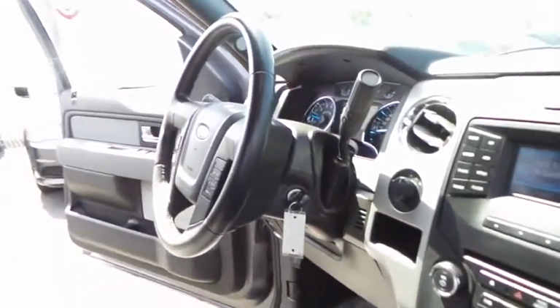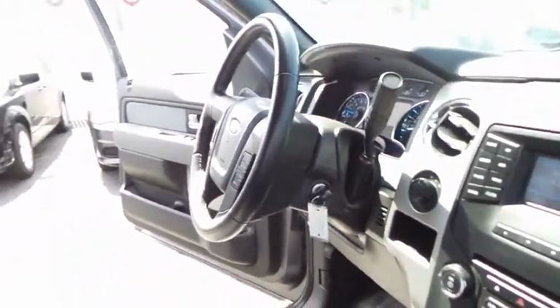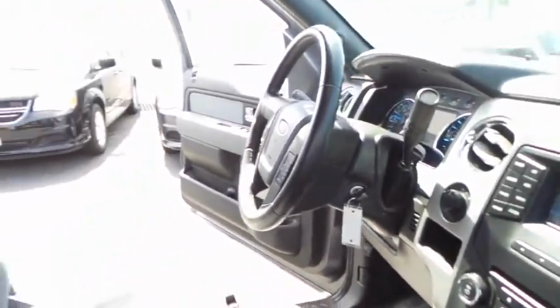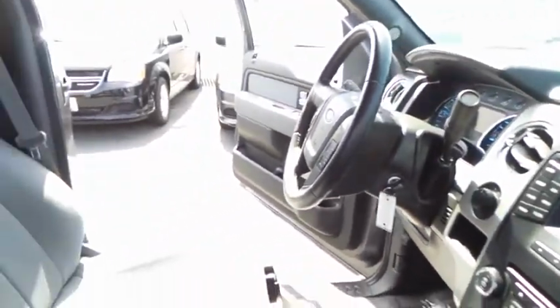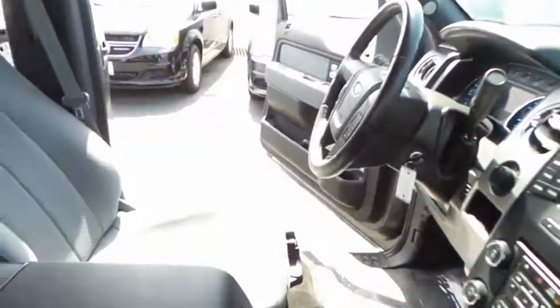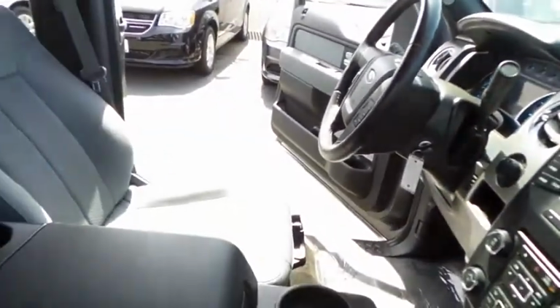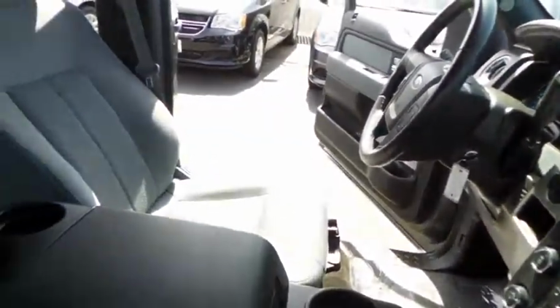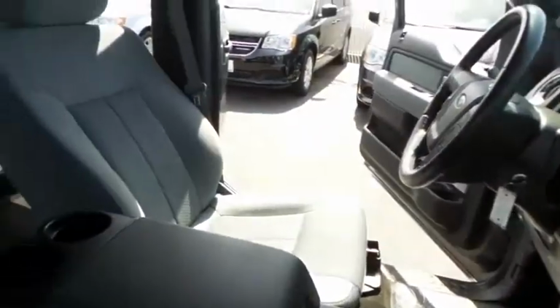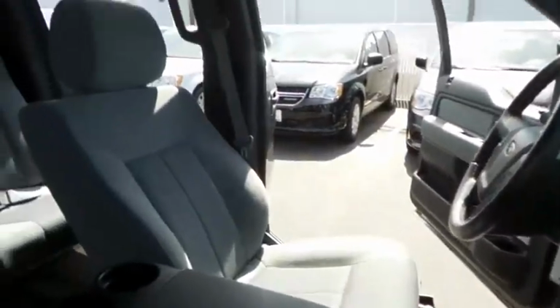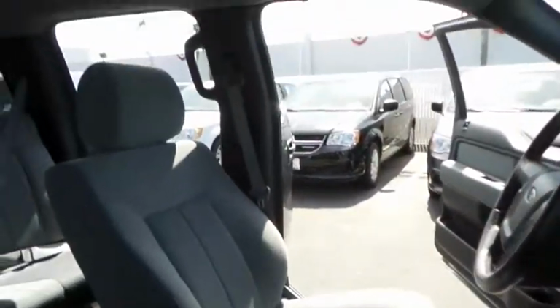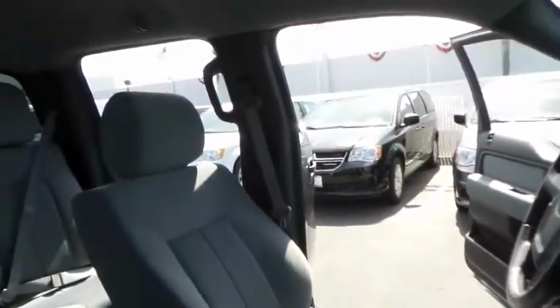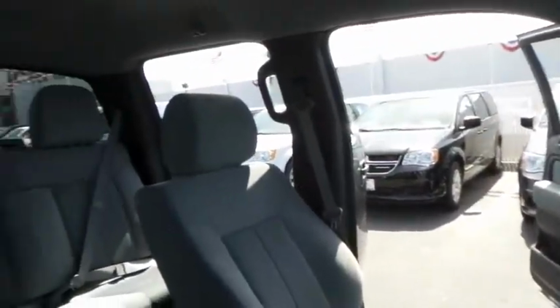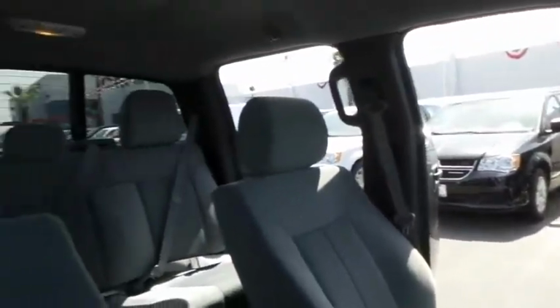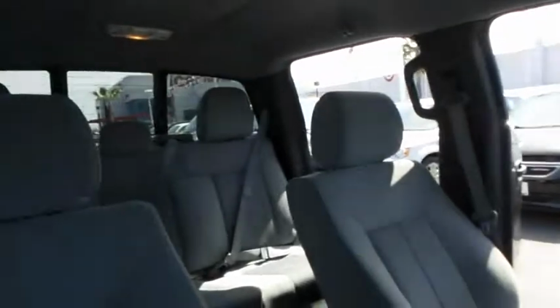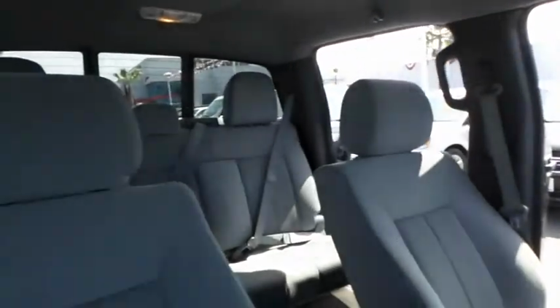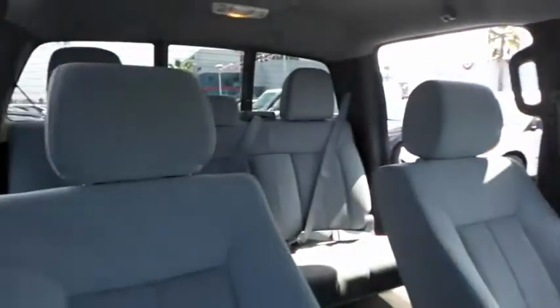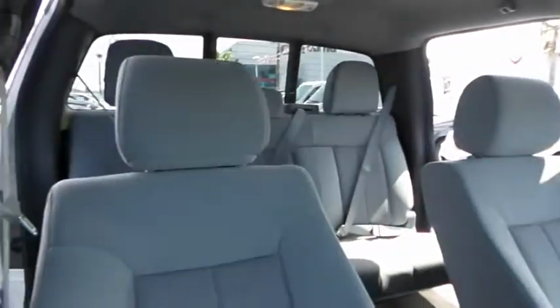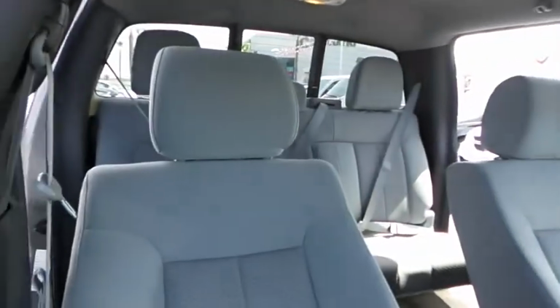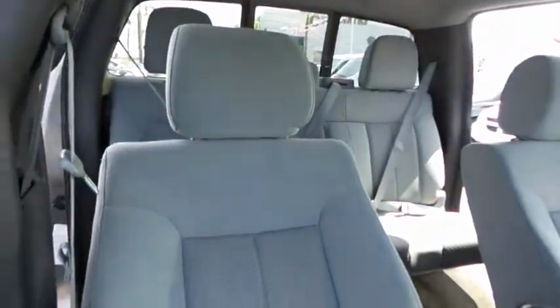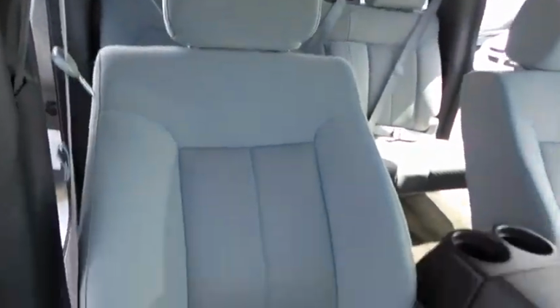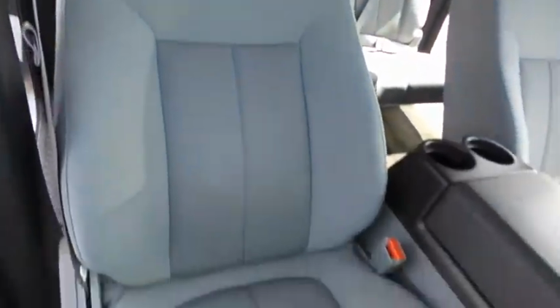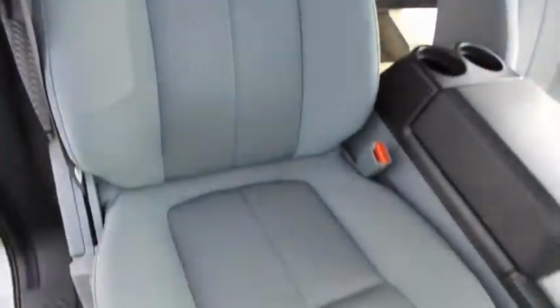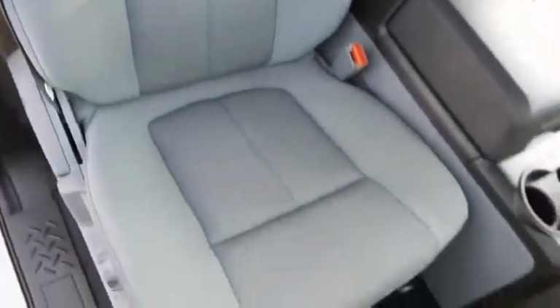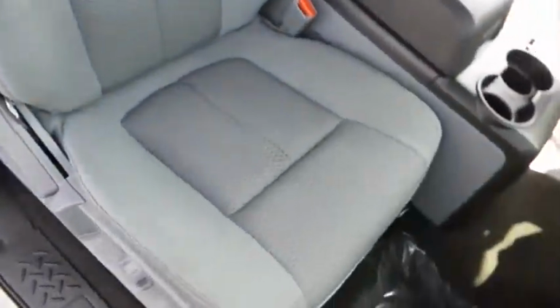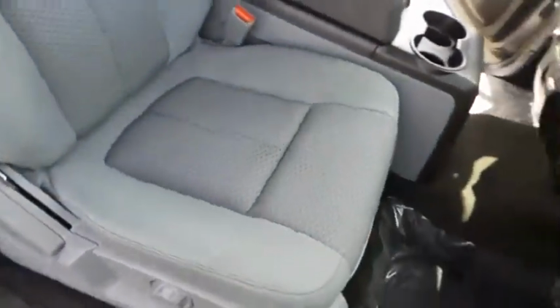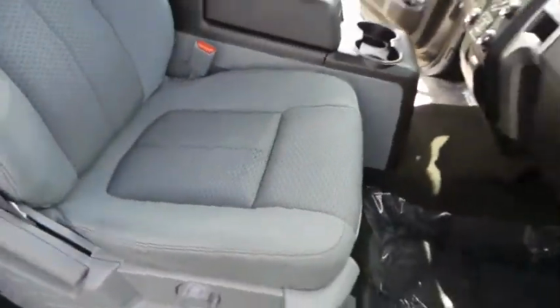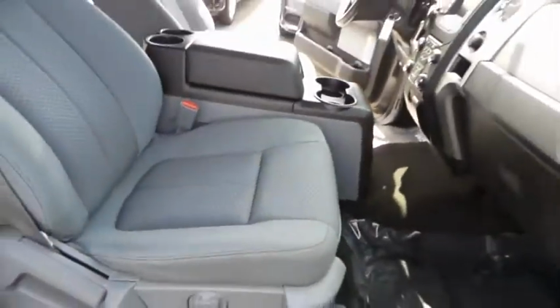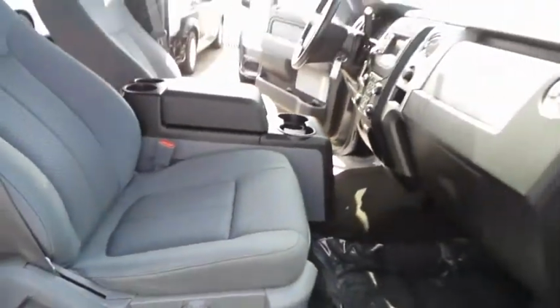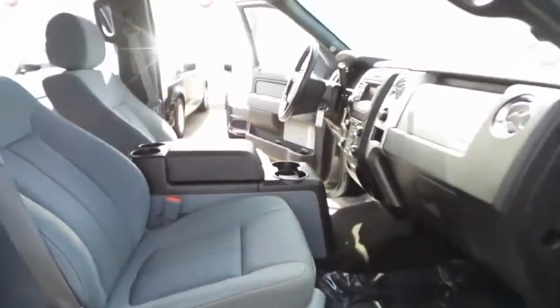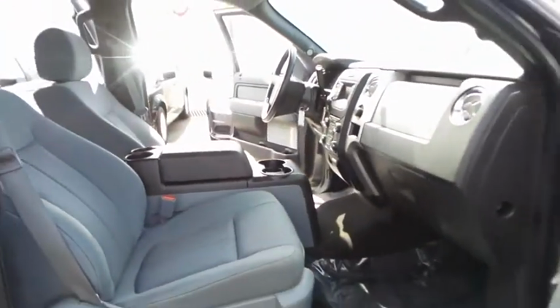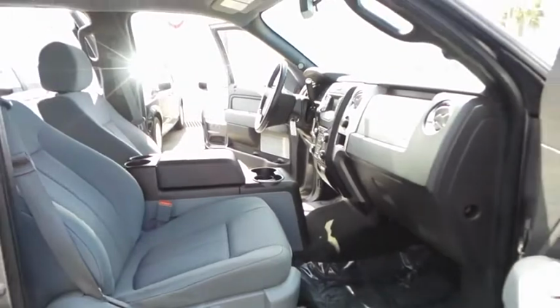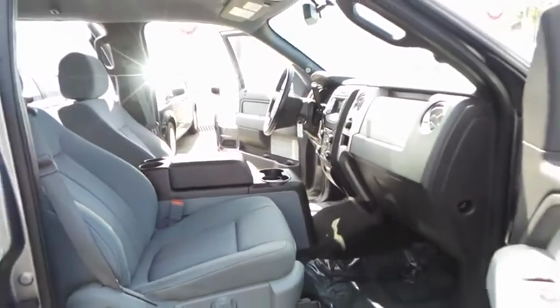This vehicle is Carfax certified one owner and qualifies for Carfax buyback guarantee. Wouldn't you look great in this vehicle? Stop in today and see for yourself.